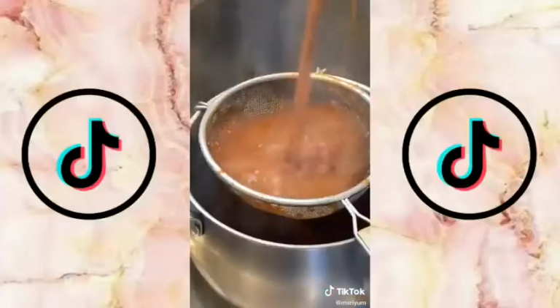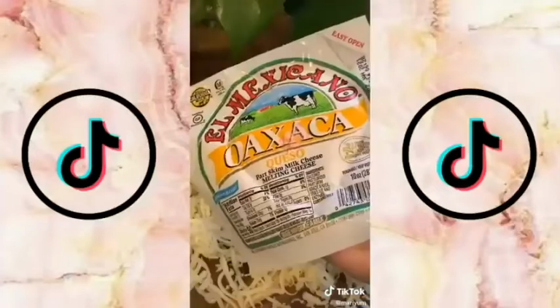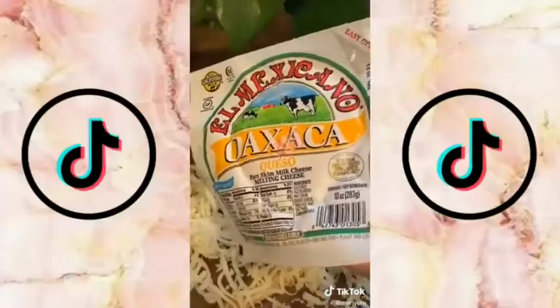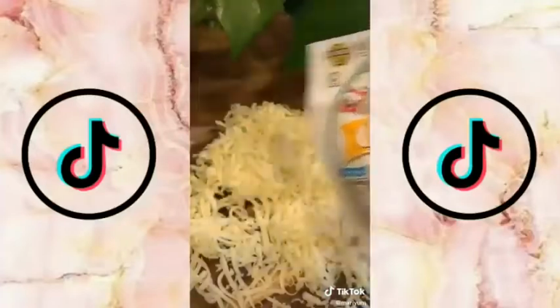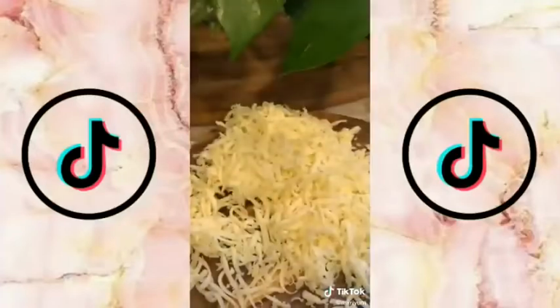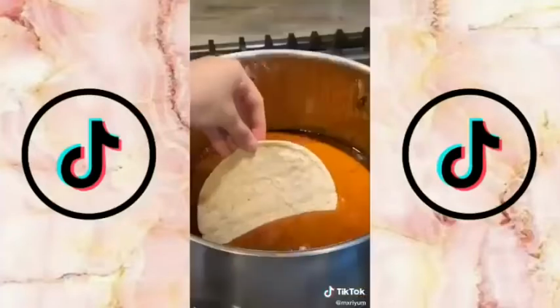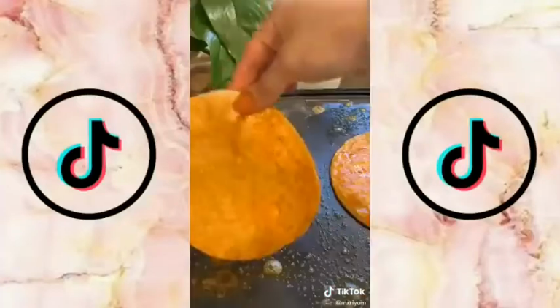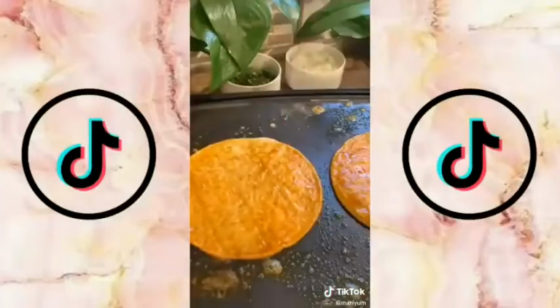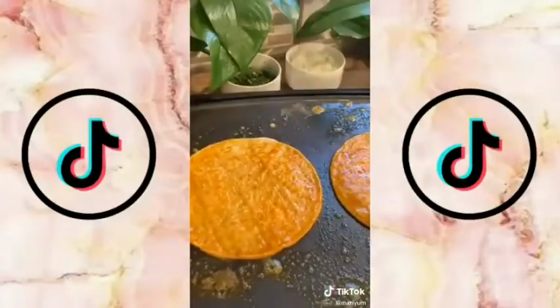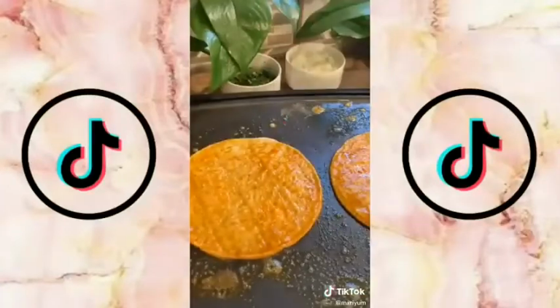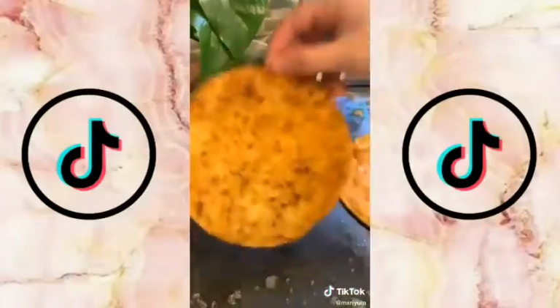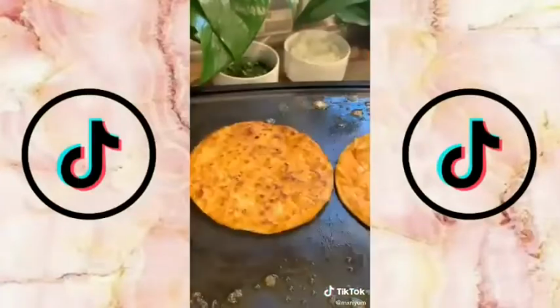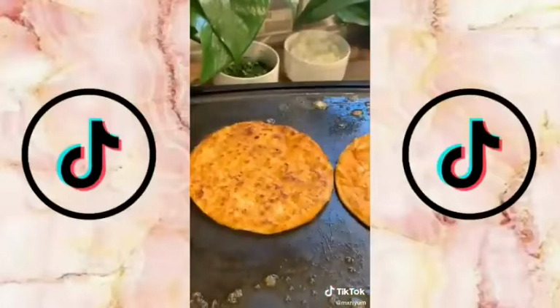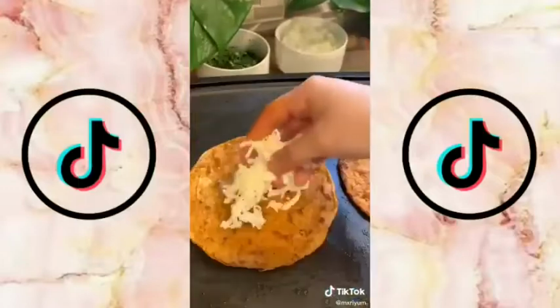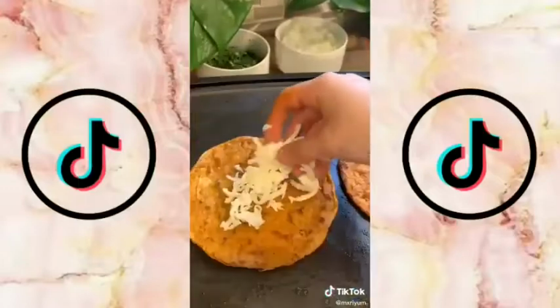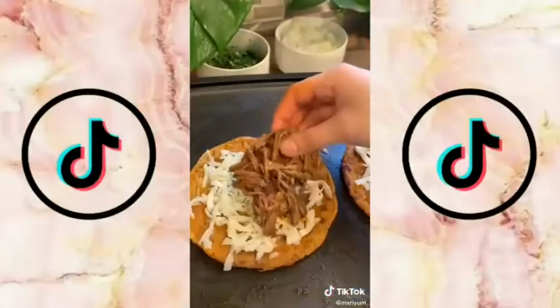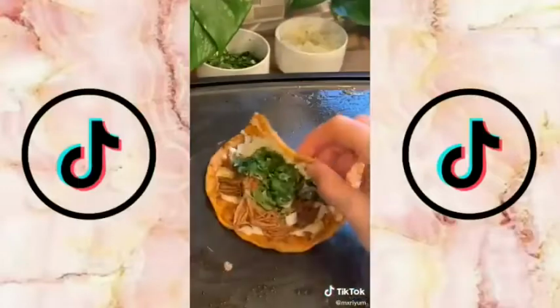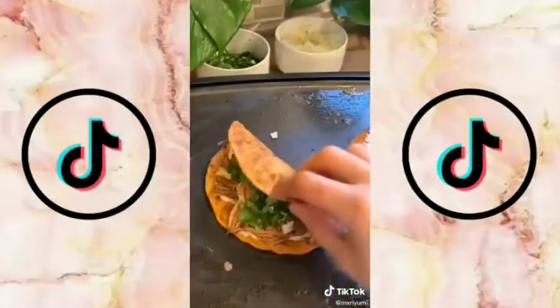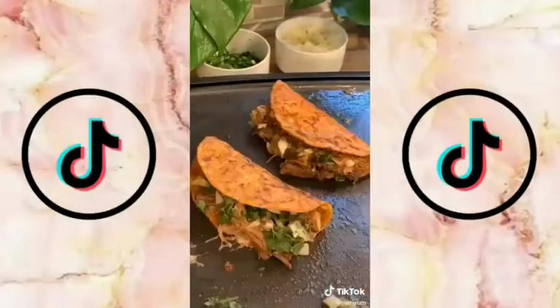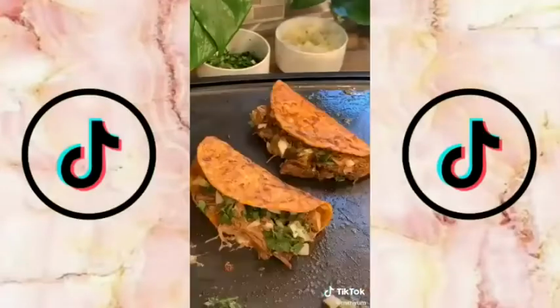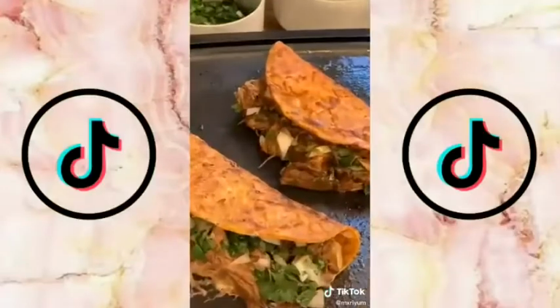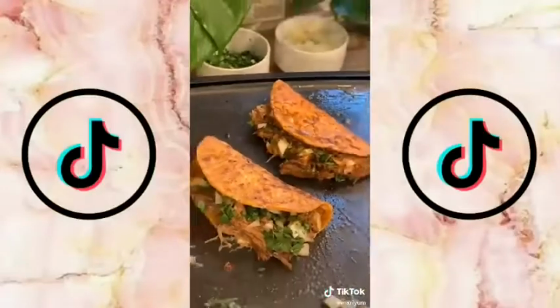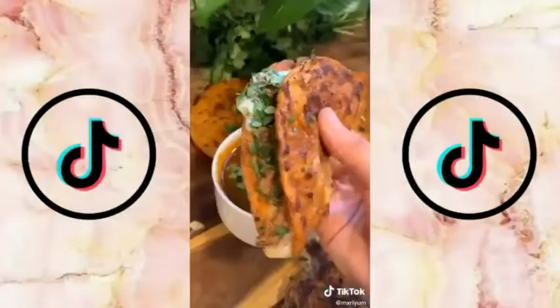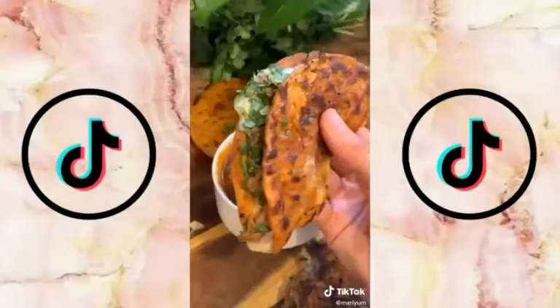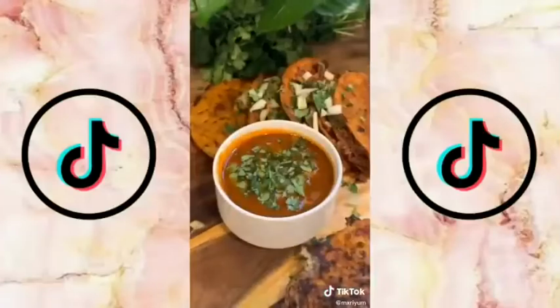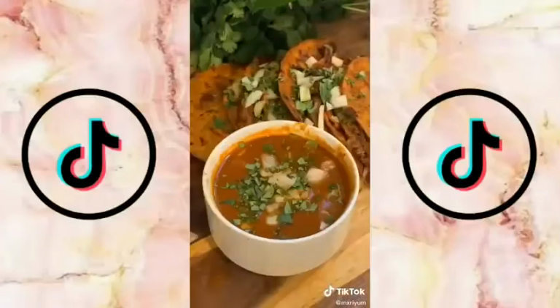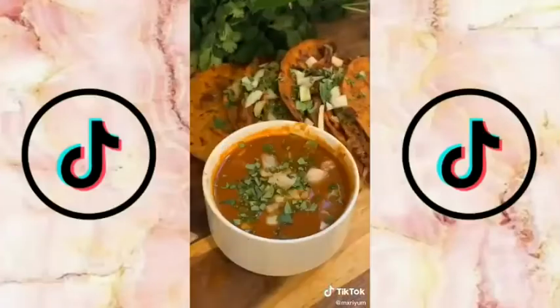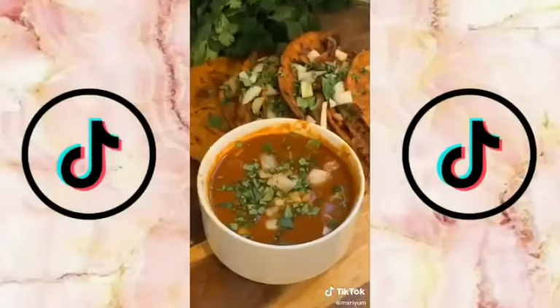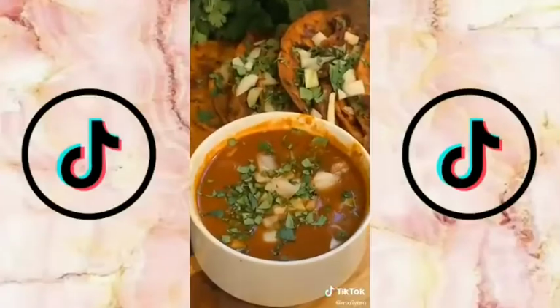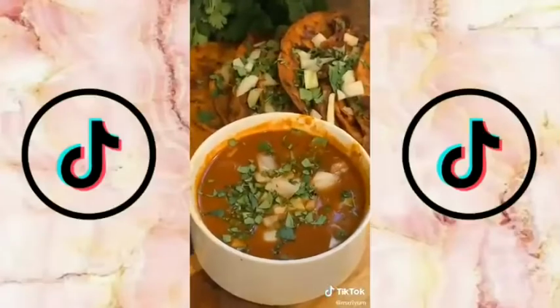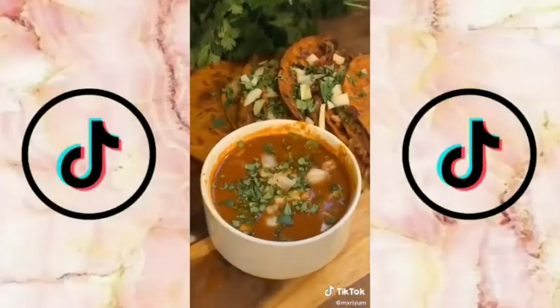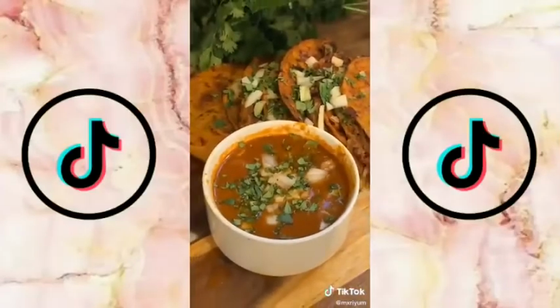Take your meat out of your broth and strain your liquid. Dip your corn tortillas into the strained broth, then put them in a hot pan with some butter and get them nice and crispy. Add your Oaxaca cheese, shredded beef, some onions, and cilantro. Dip them into your consomé with some onions and cilantro, and you're done.